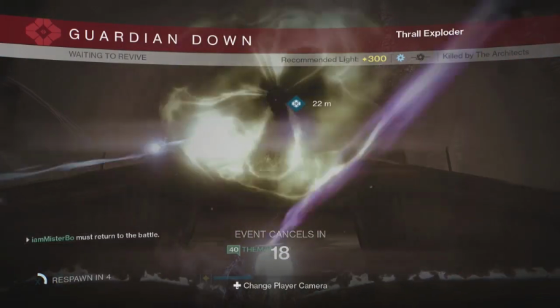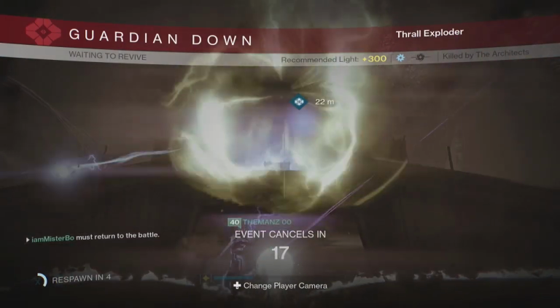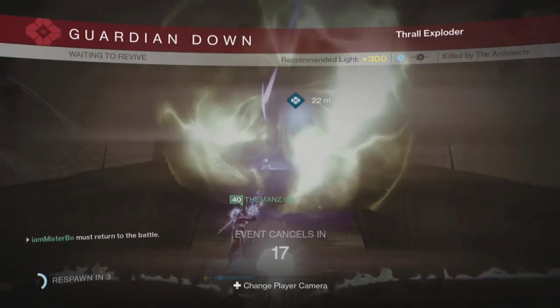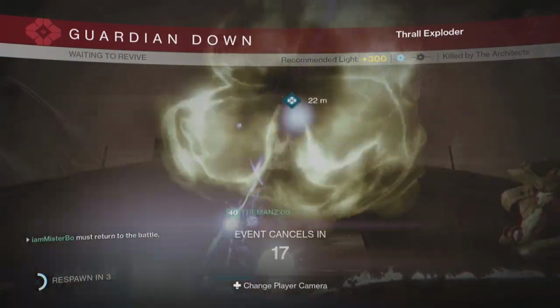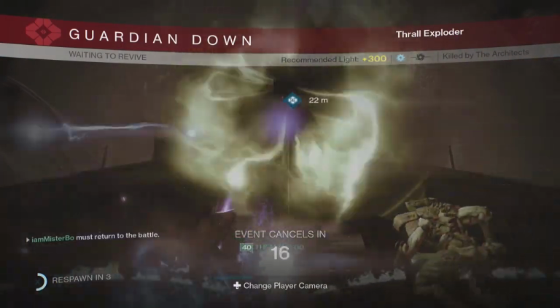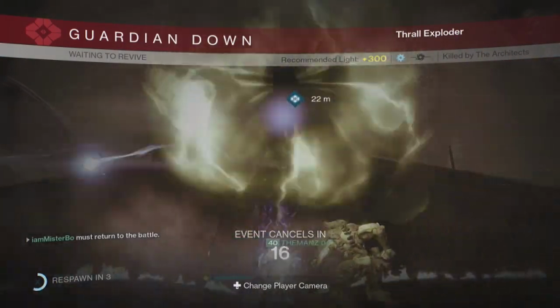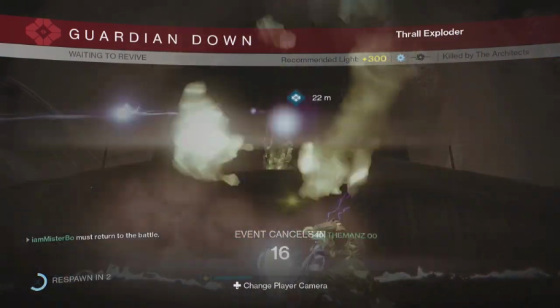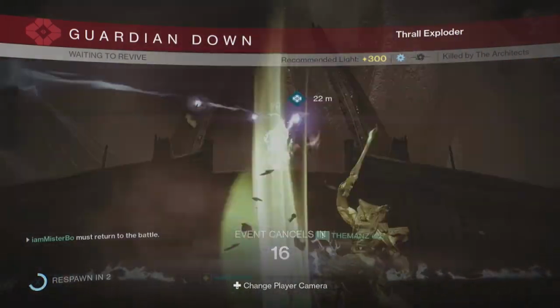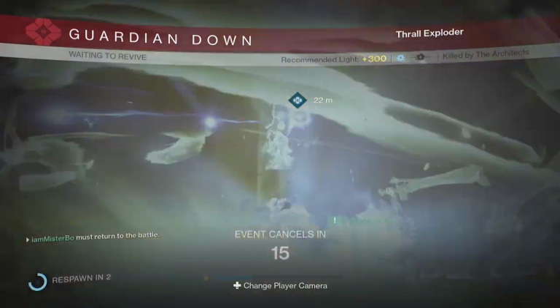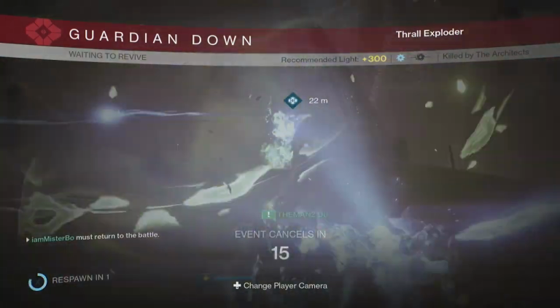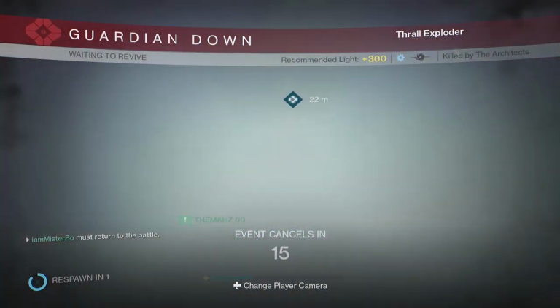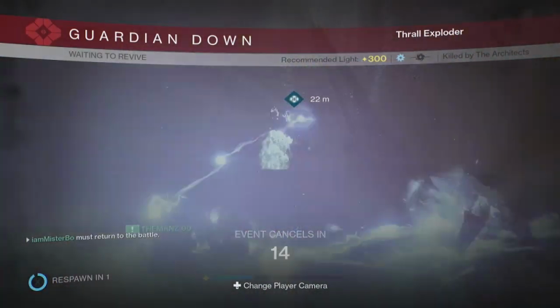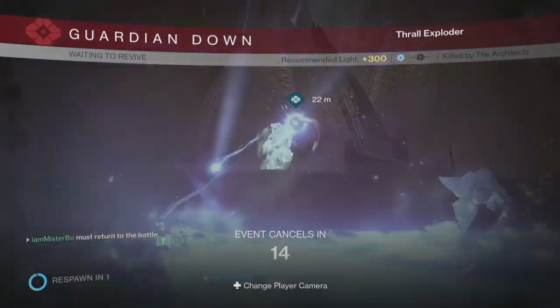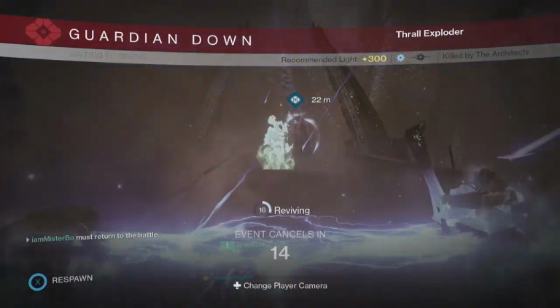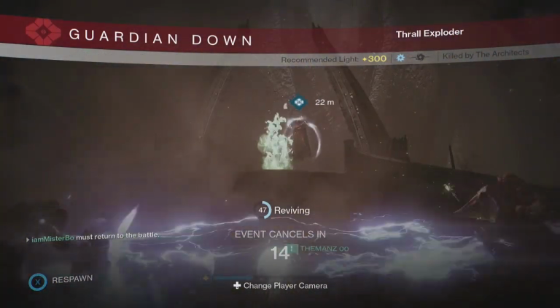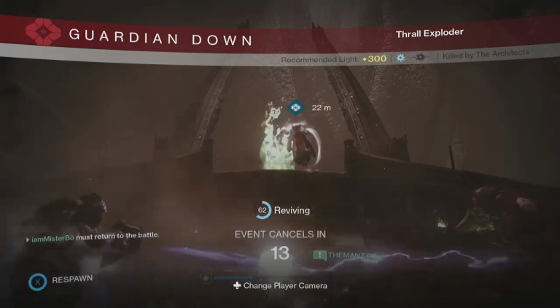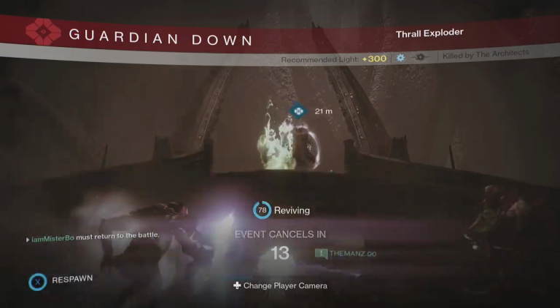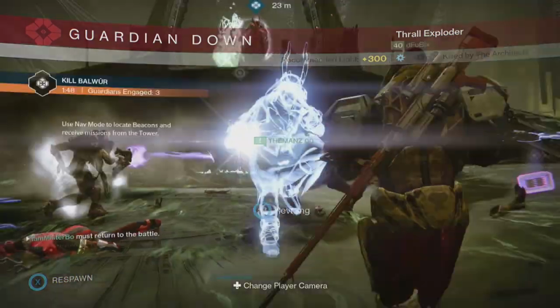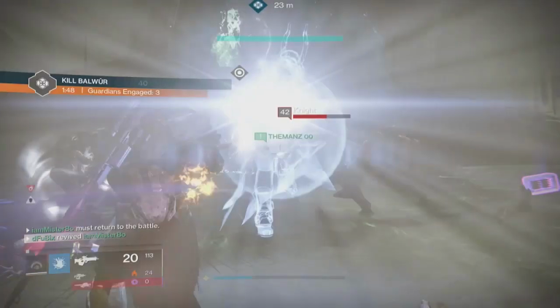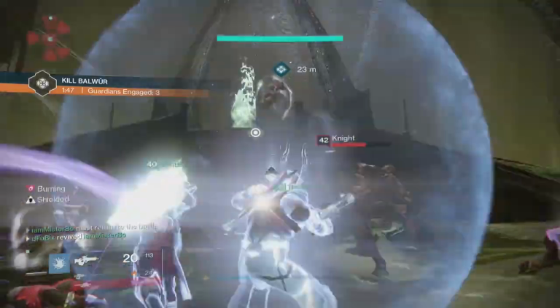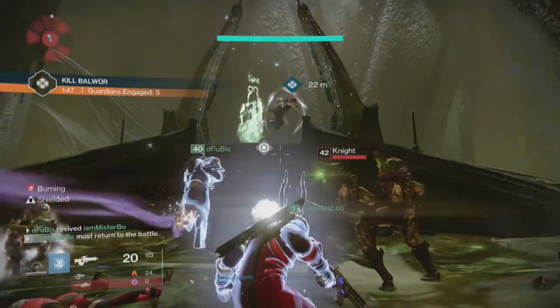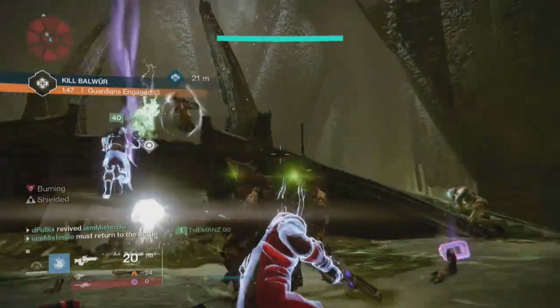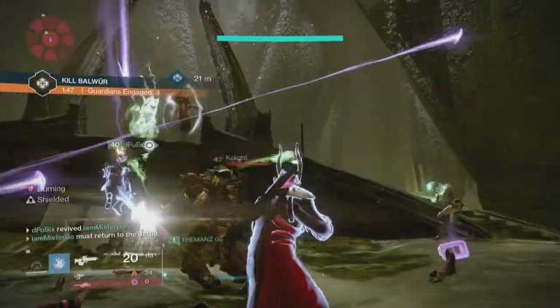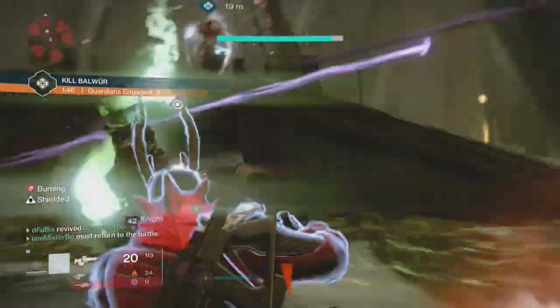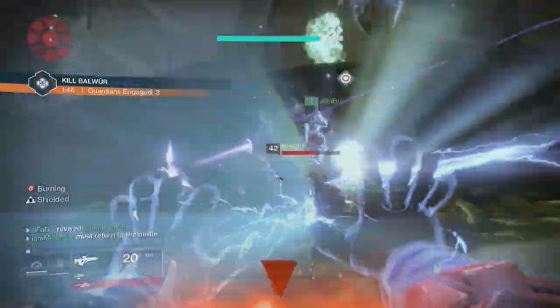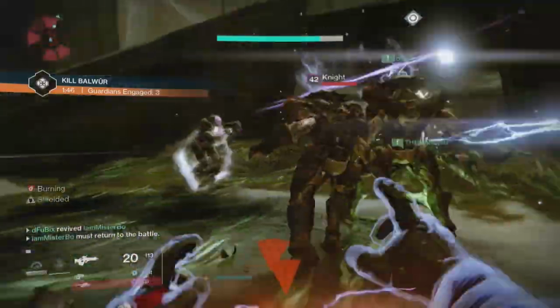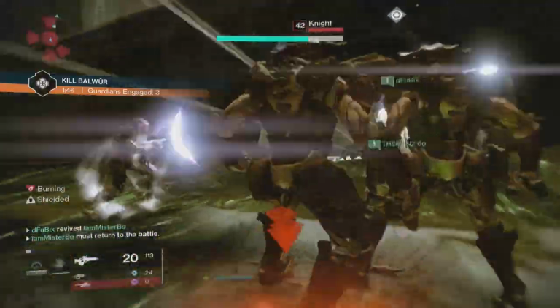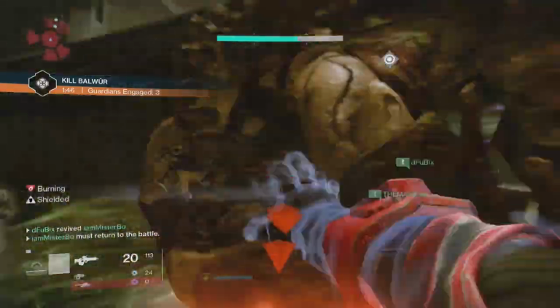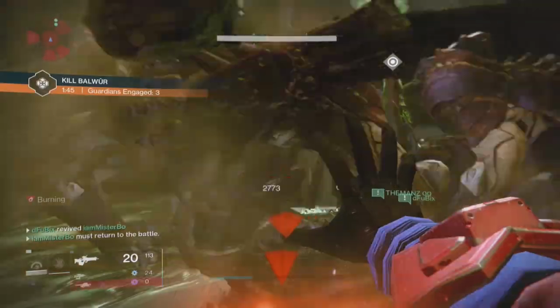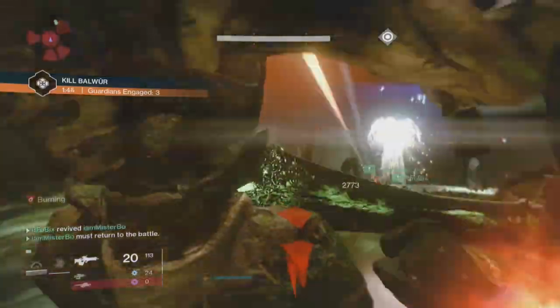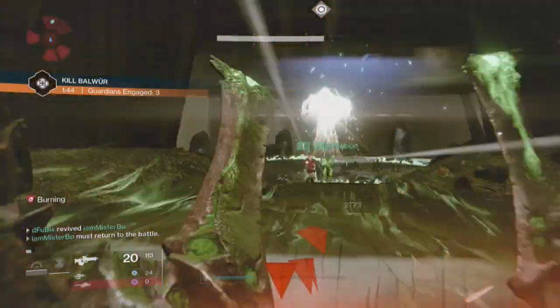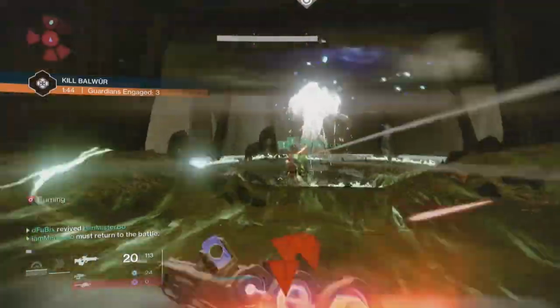Halfway through the boss fight, the safe area in the middle of the court is going to go away and you'll need to go back underneath and take out the acolytes again, just like you did at the beginning of the fight.